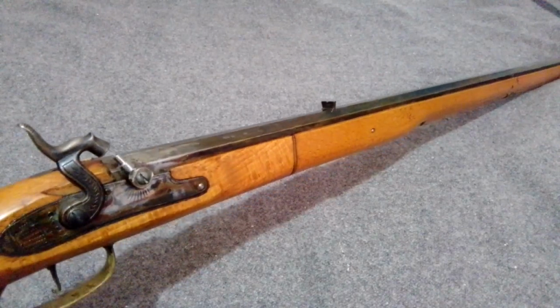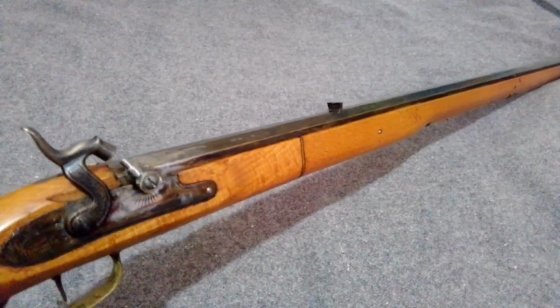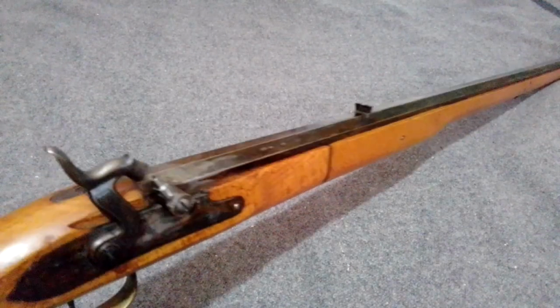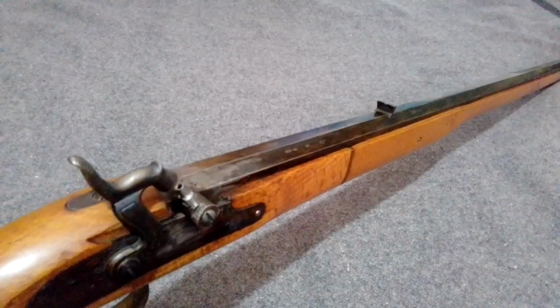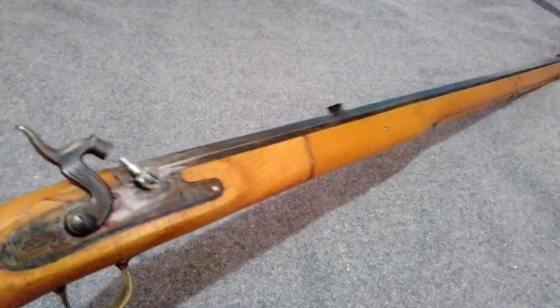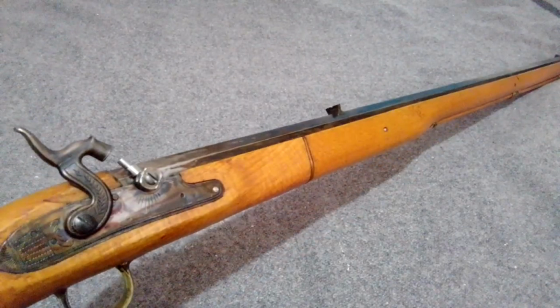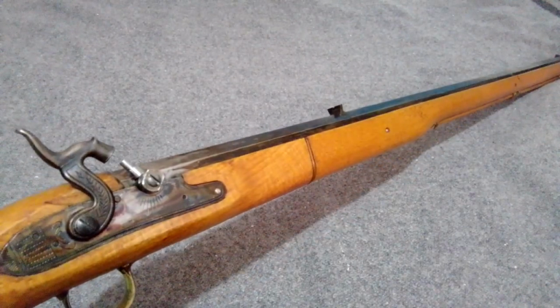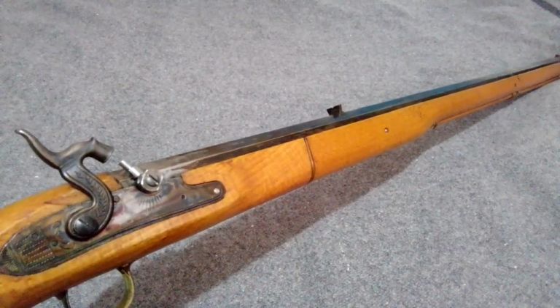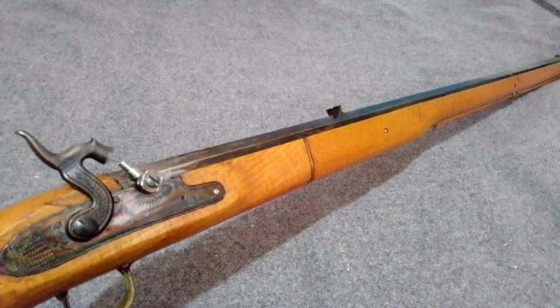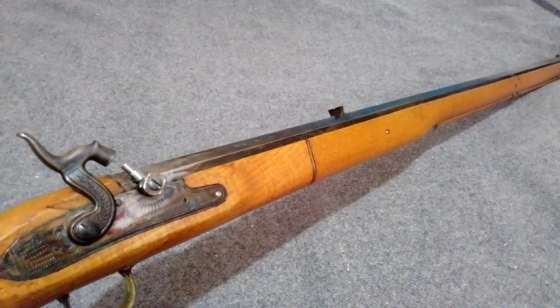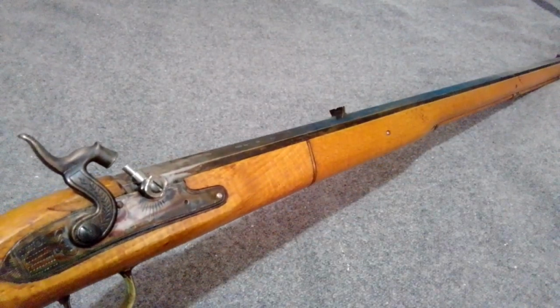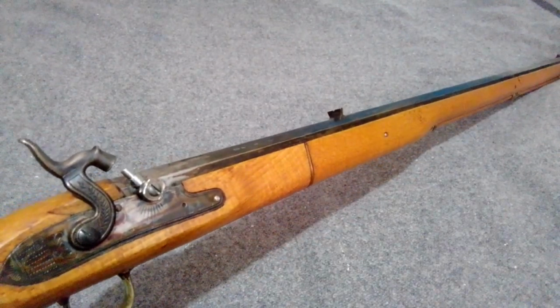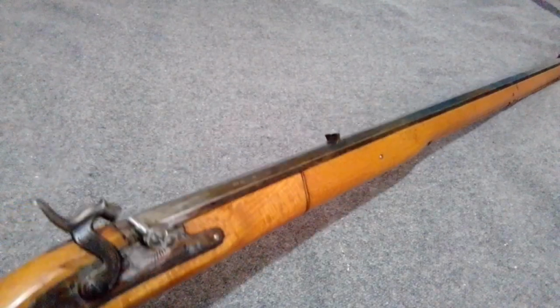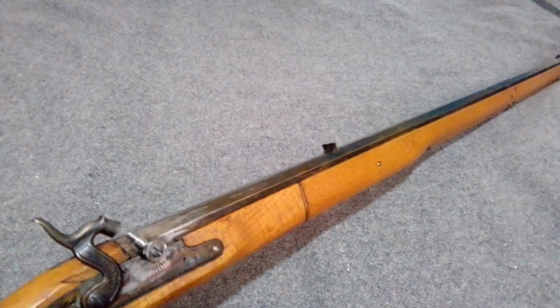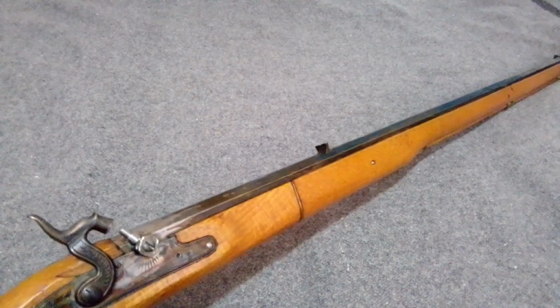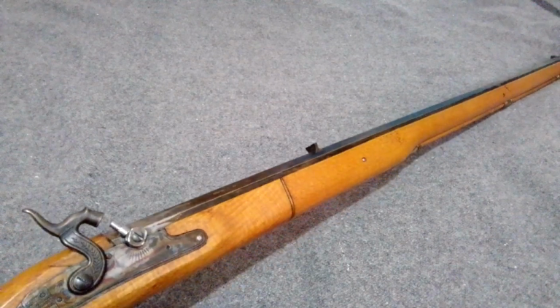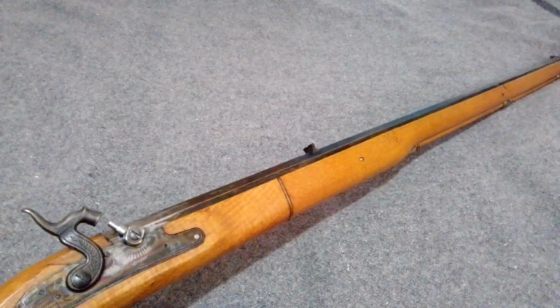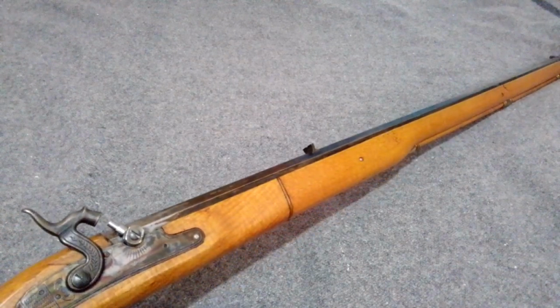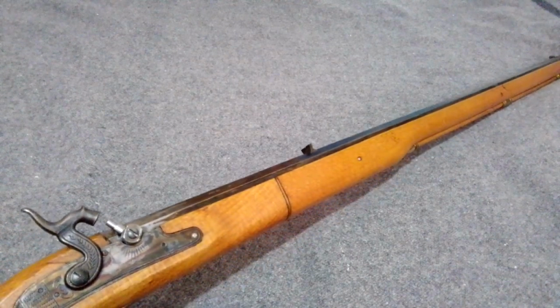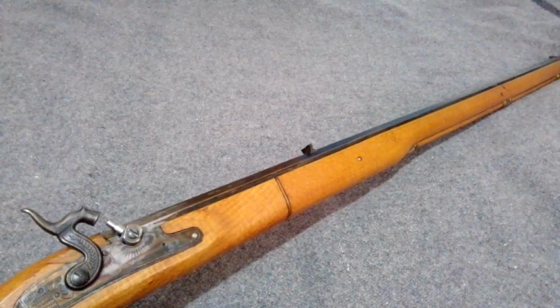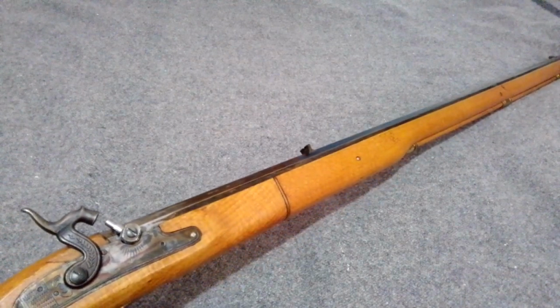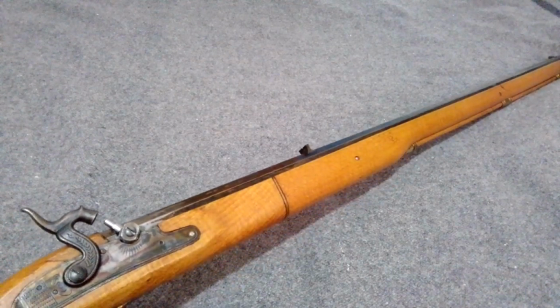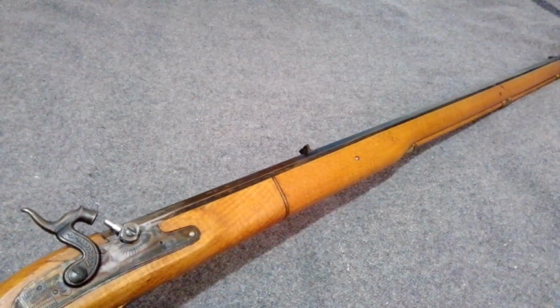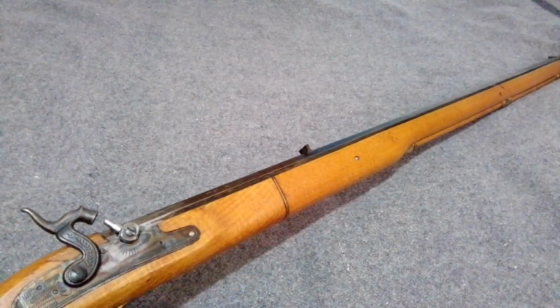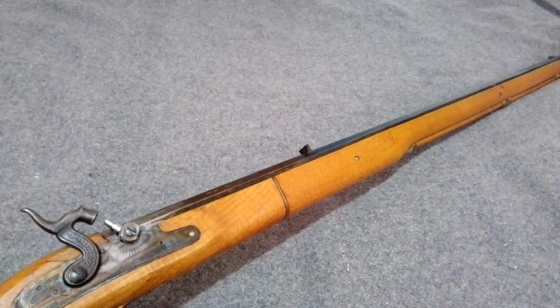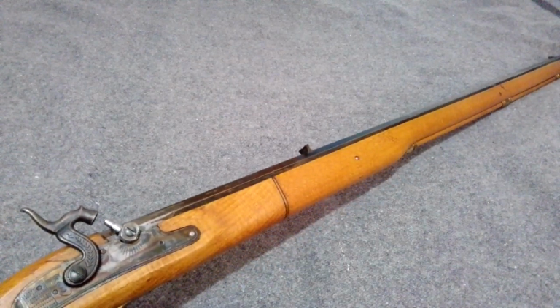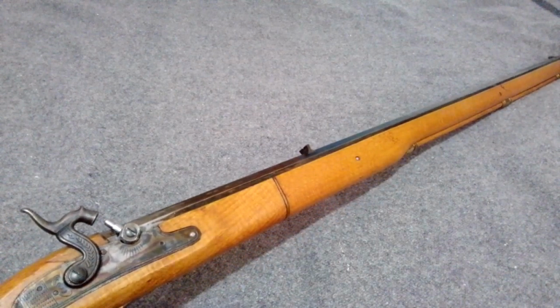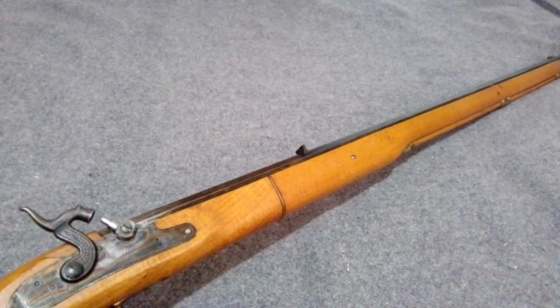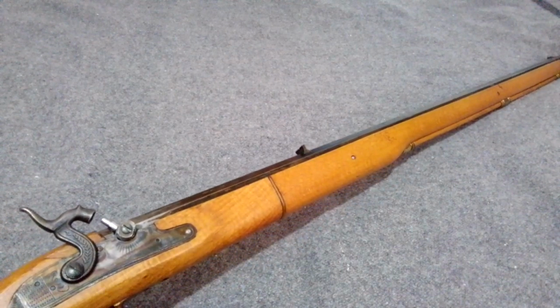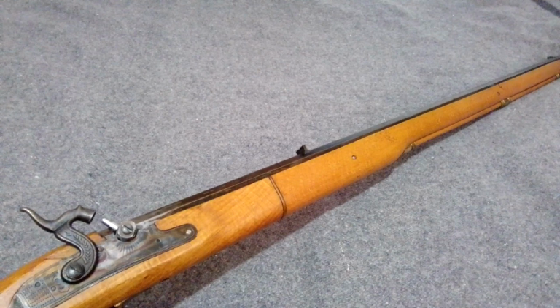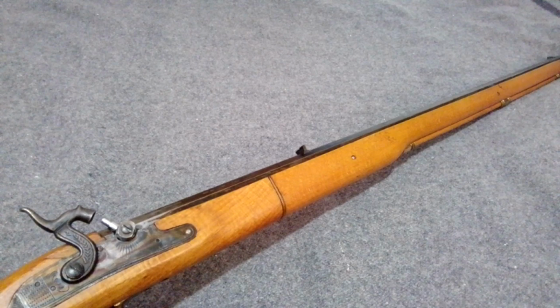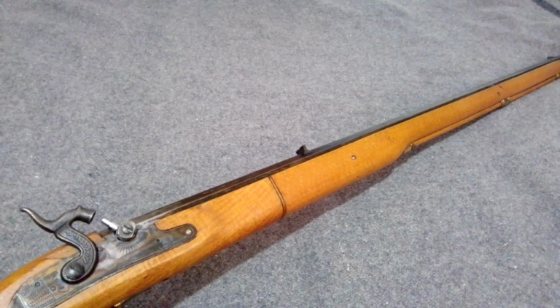I figured I'd do a little video on this rifle again, a little better video. I've got two or three on this - a couple of shooting videos. I was sighting it in sort of kind of.